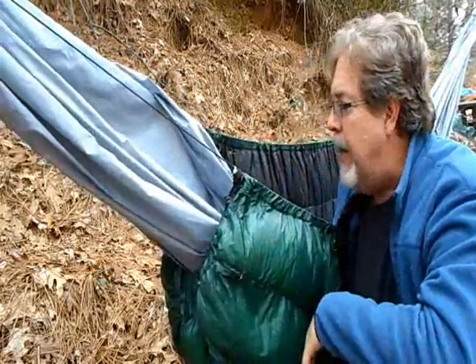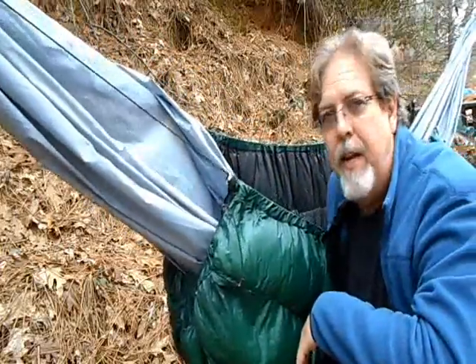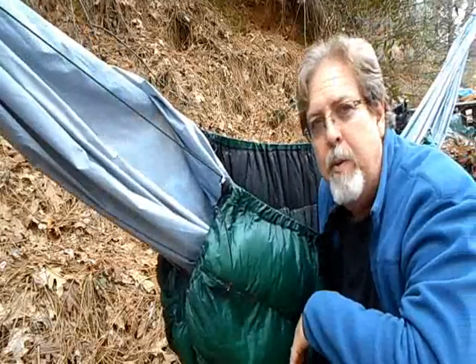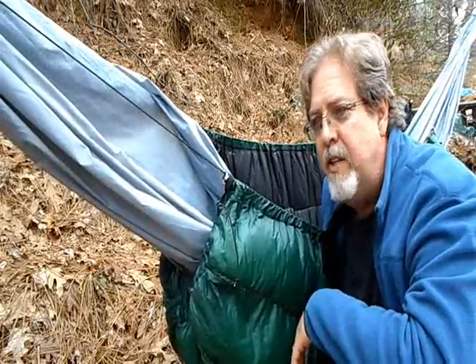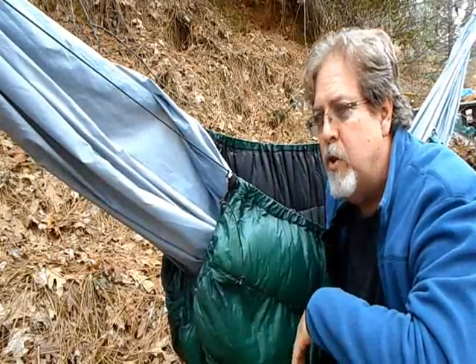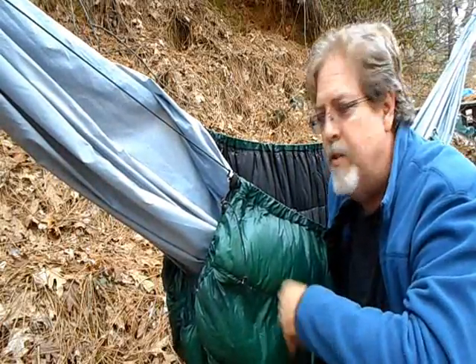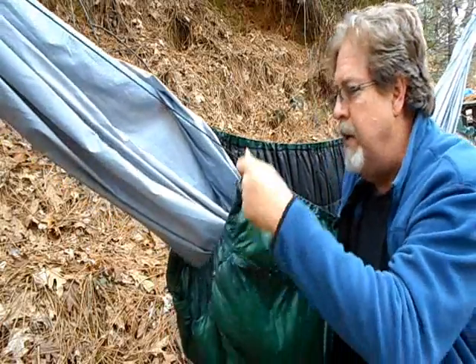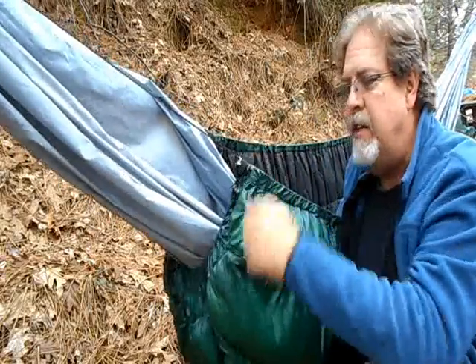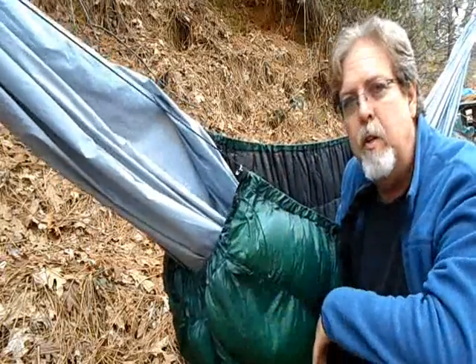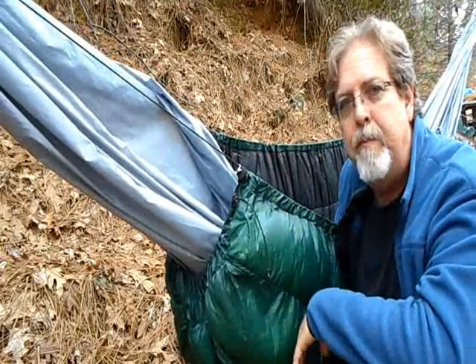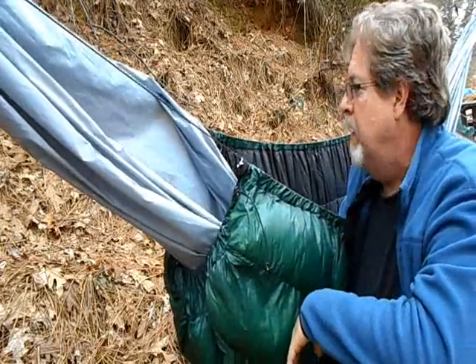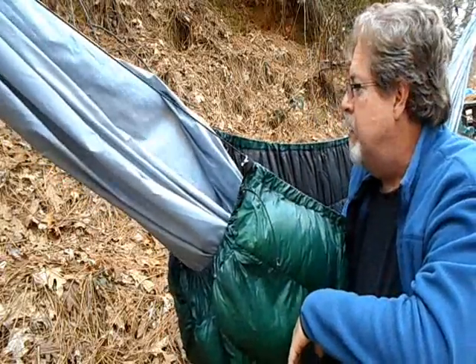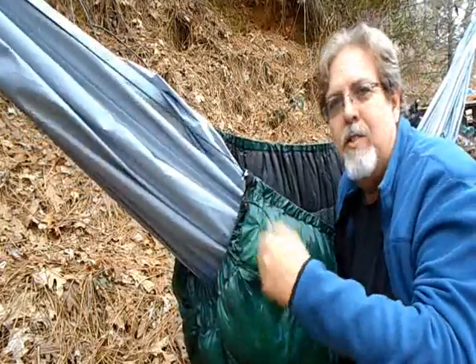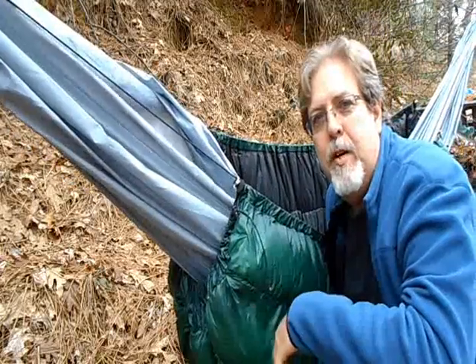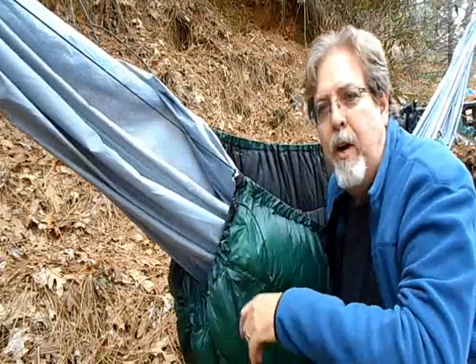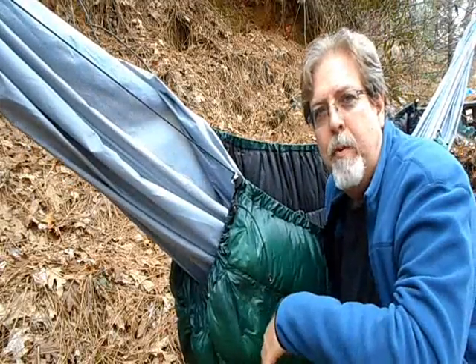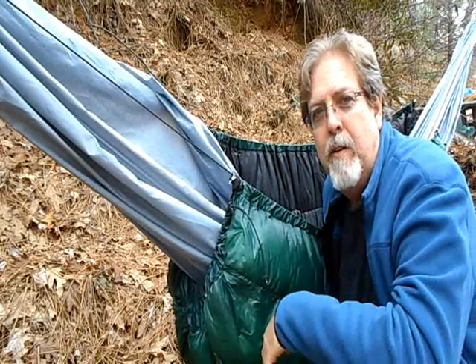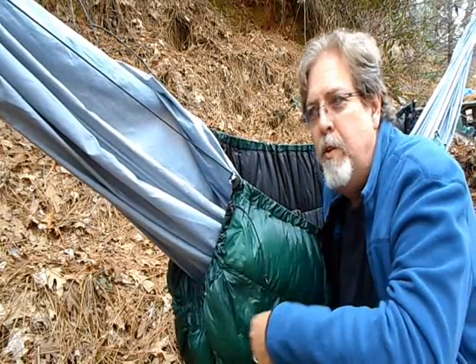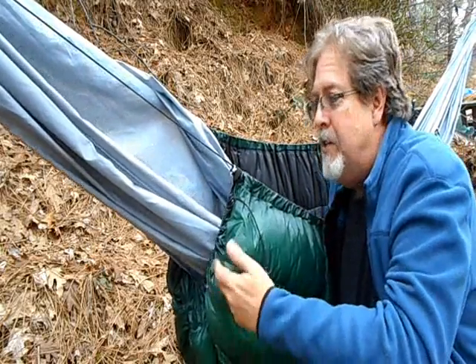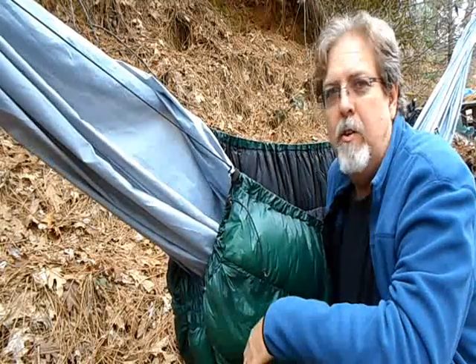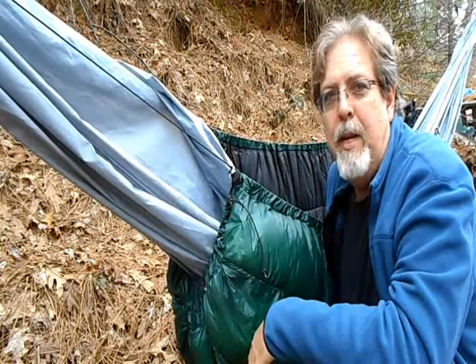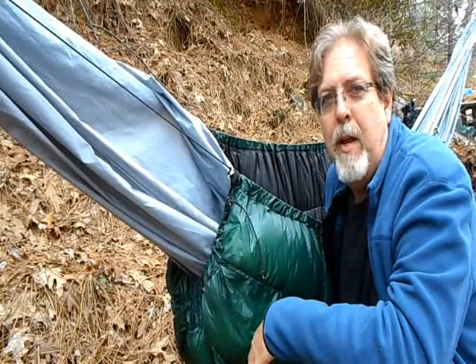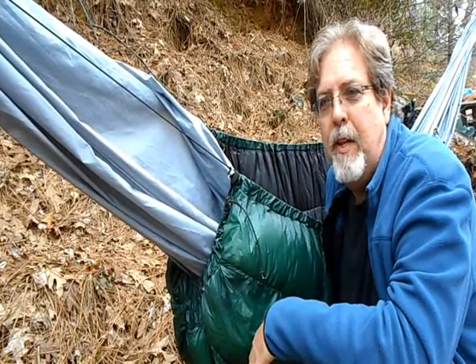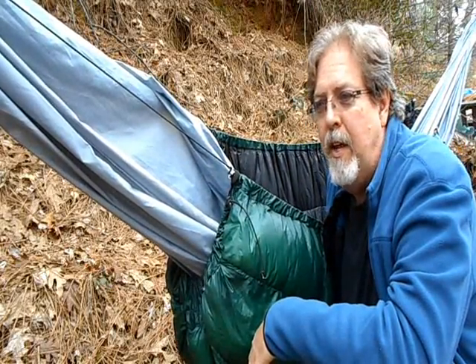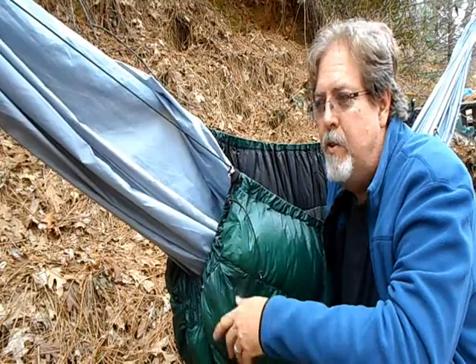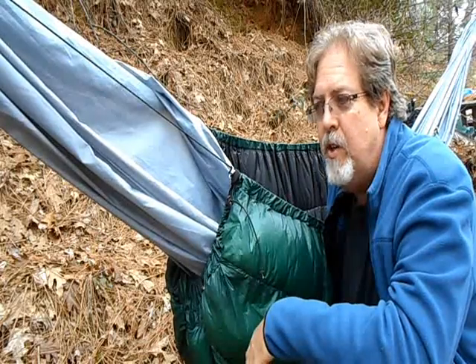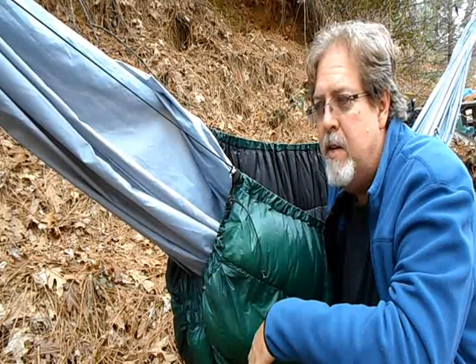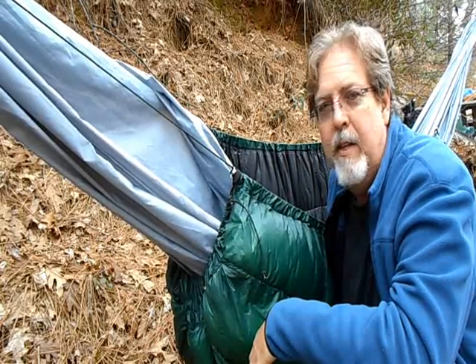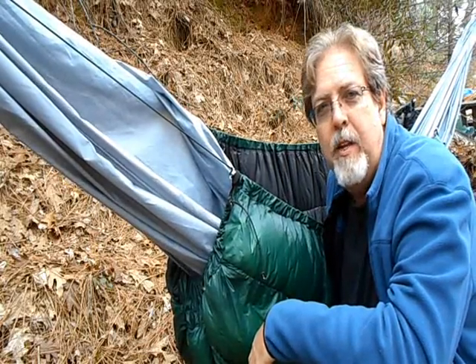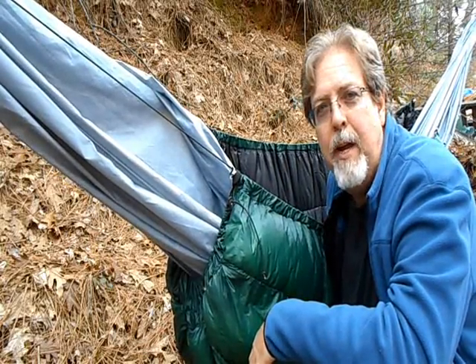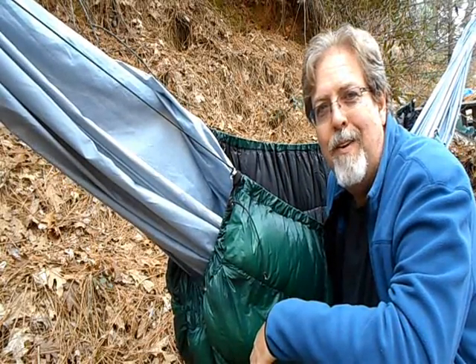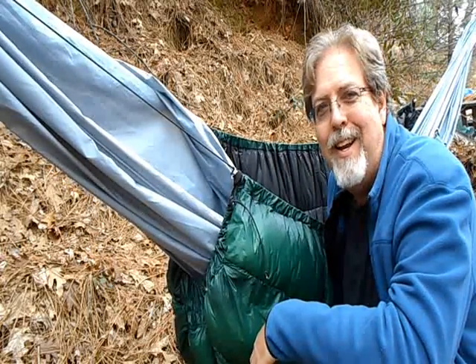I have not had a cold butt since I tried extending the under quilt a little bit. I hope that information was helpful. I certainly learned a lot making three hammocks over the last year and a half to two years. Let's get out there and keep hanging. Take care.